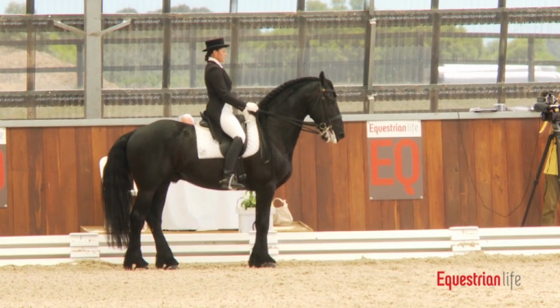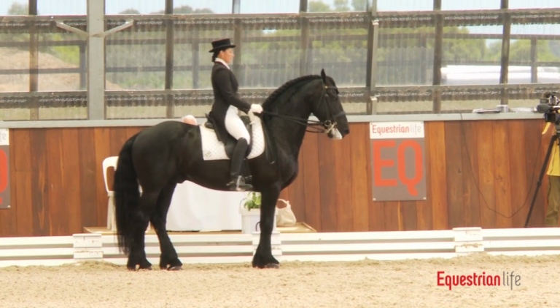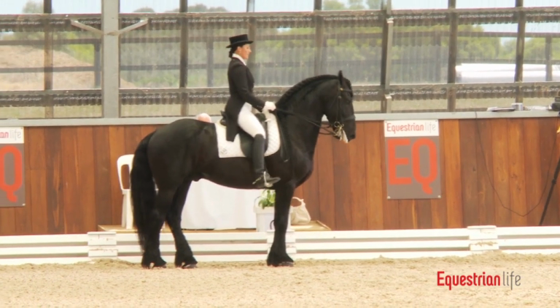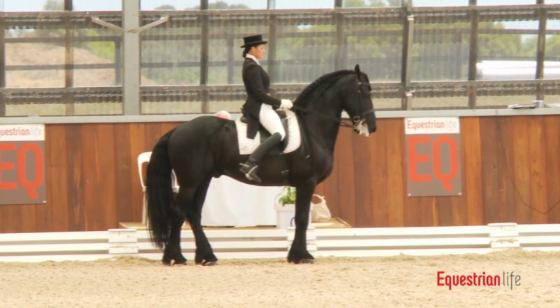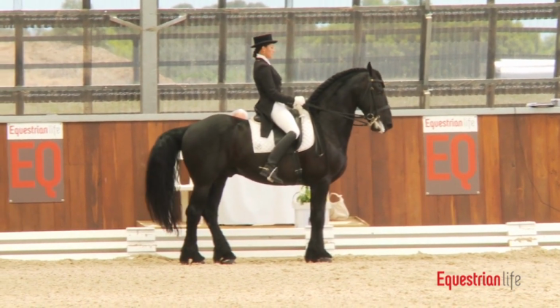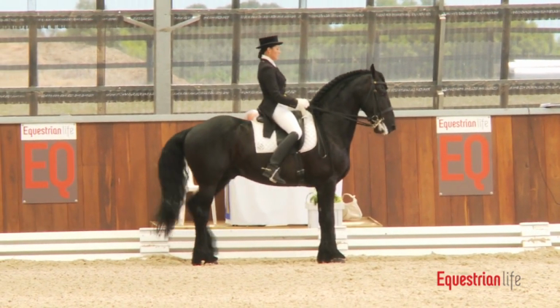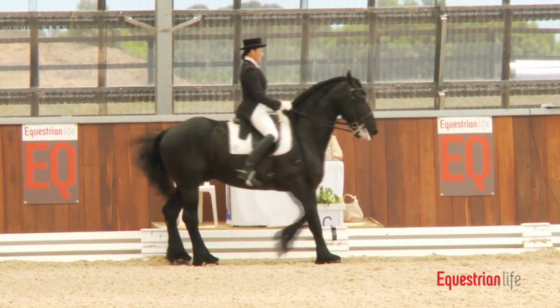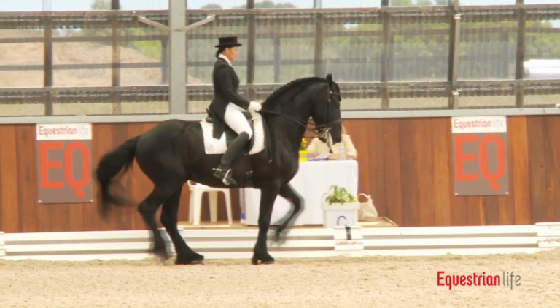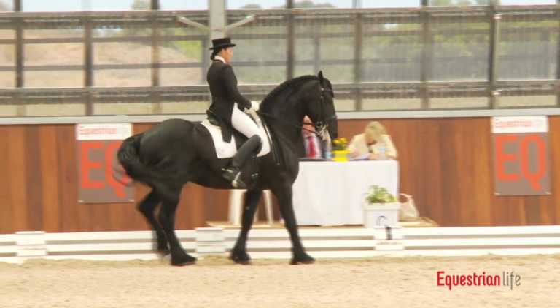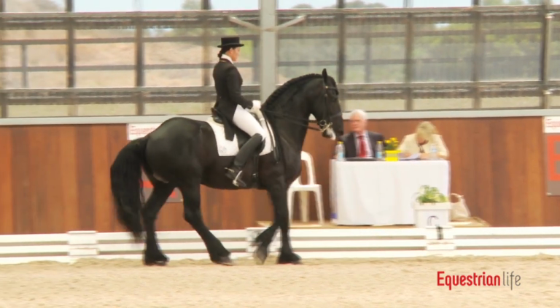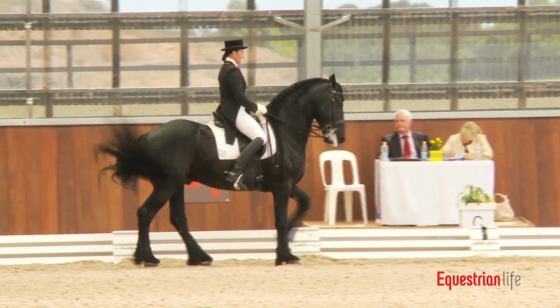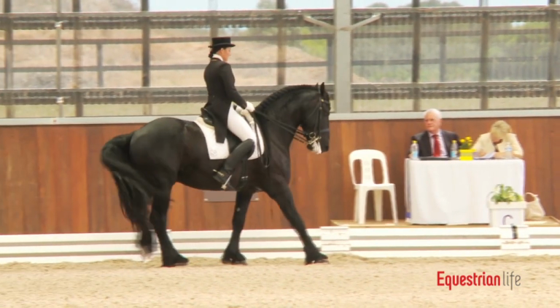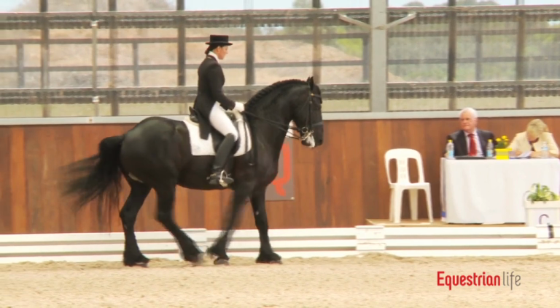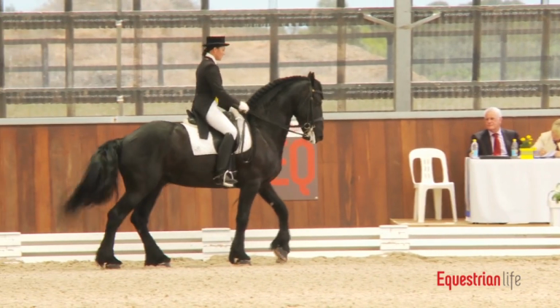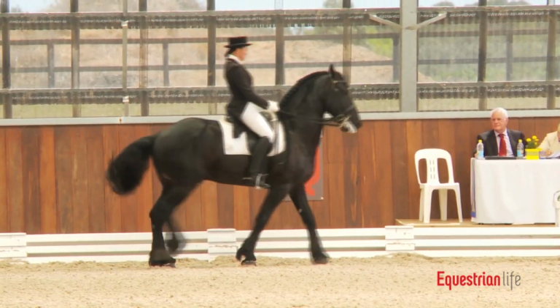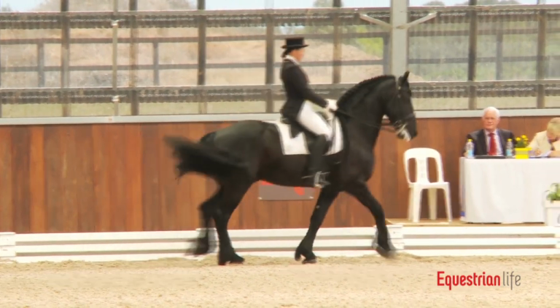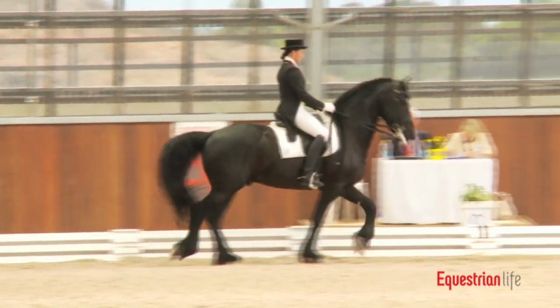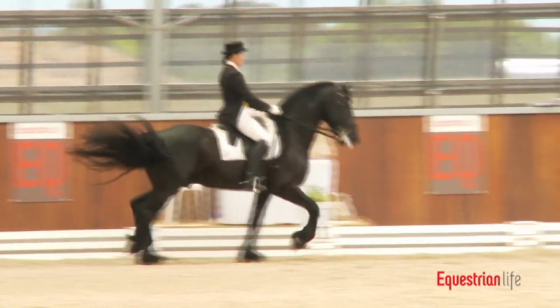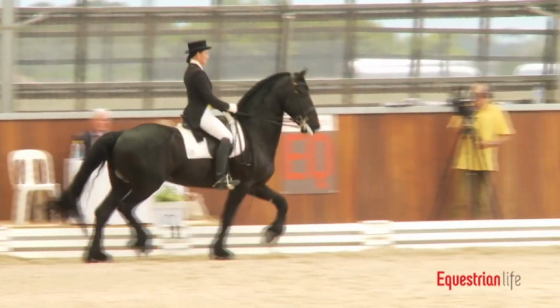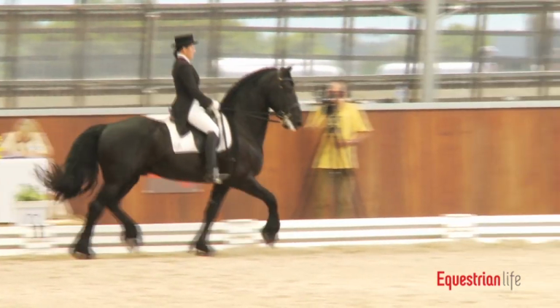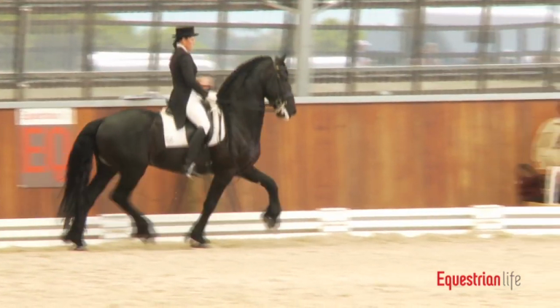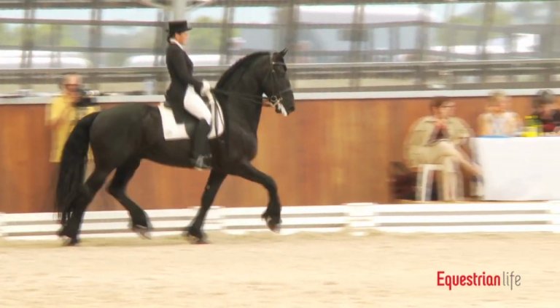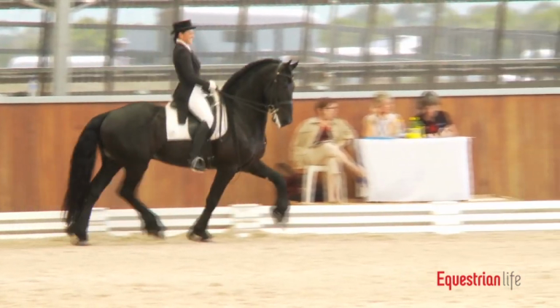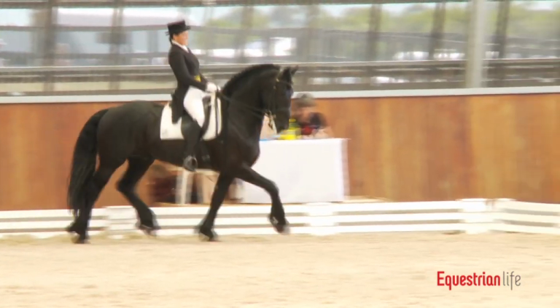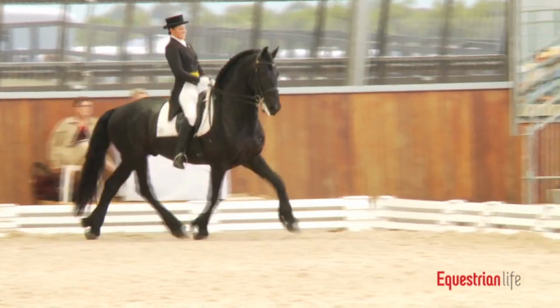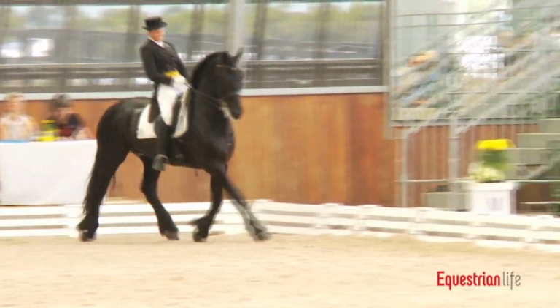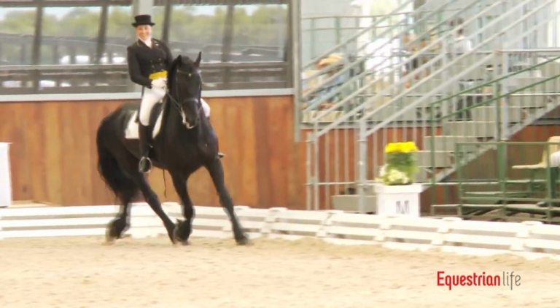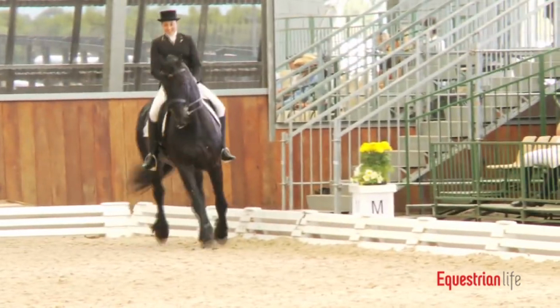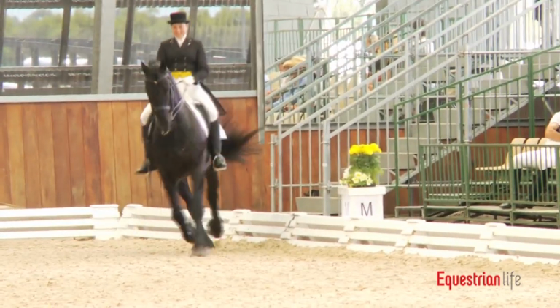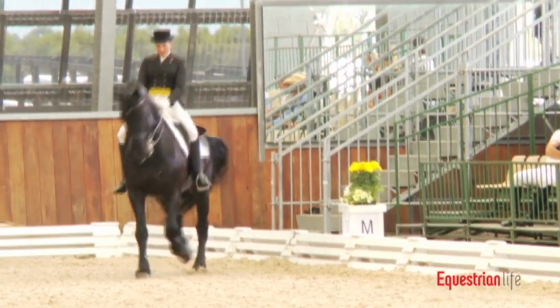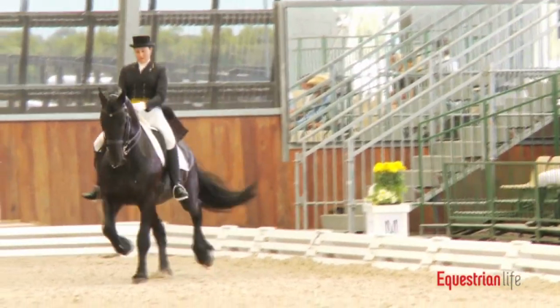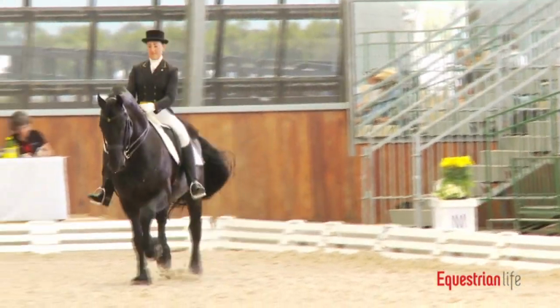The half-pass to the right wasn't too bad; the one to the left was a little bit irregular and not quite as good as the first one. Now we're back to the extended trot again — they have such a proud uphill frame.